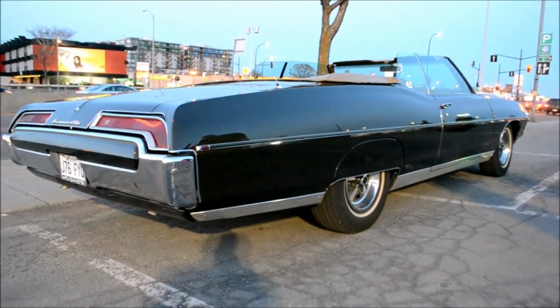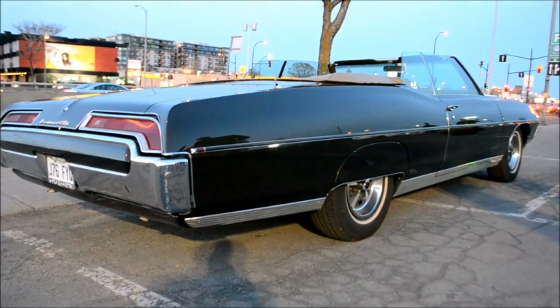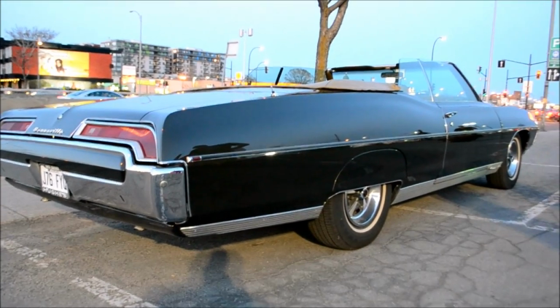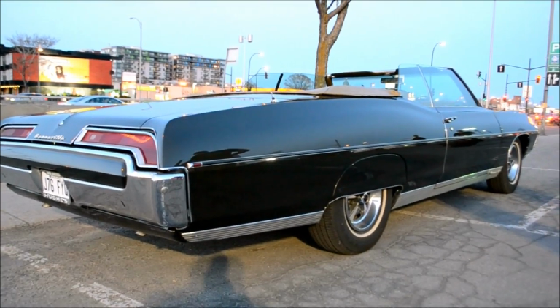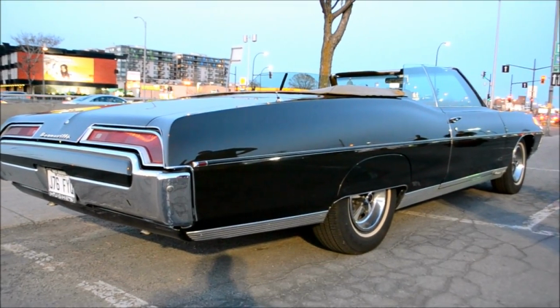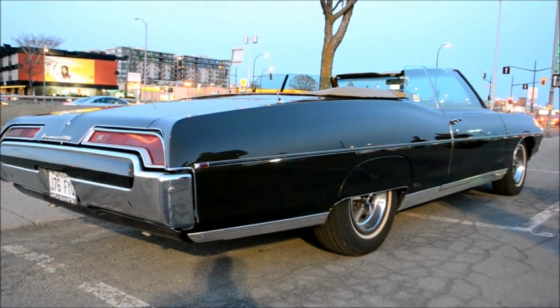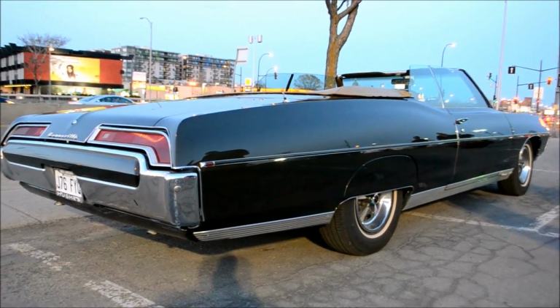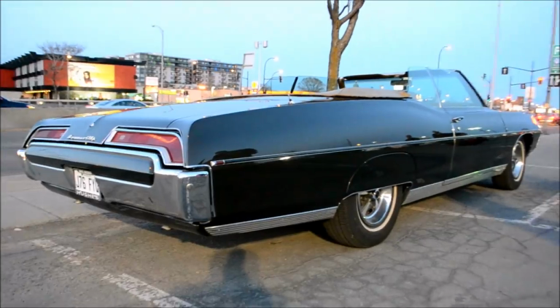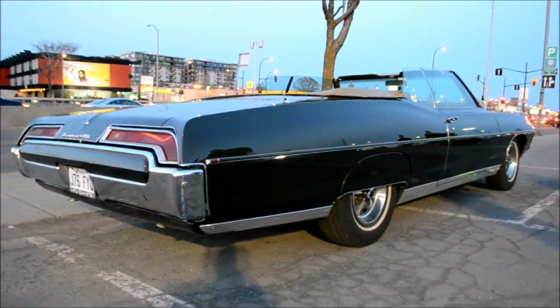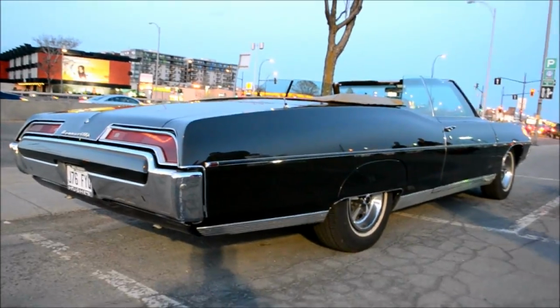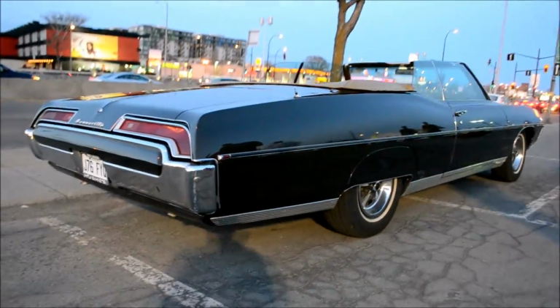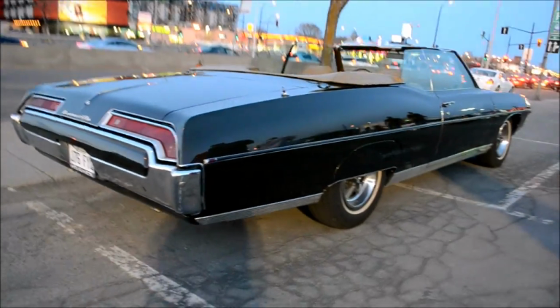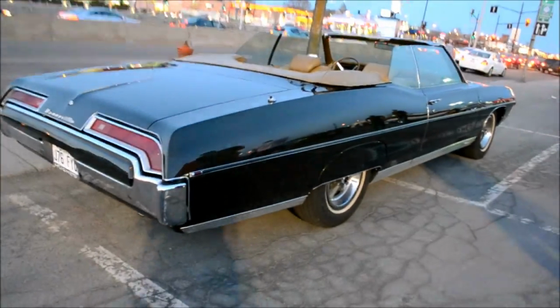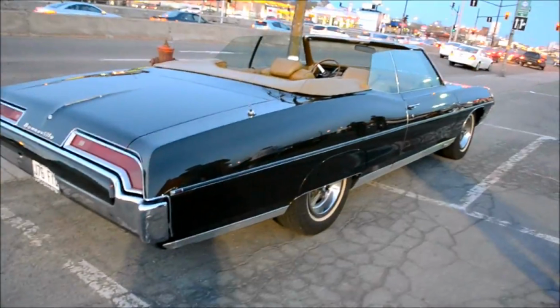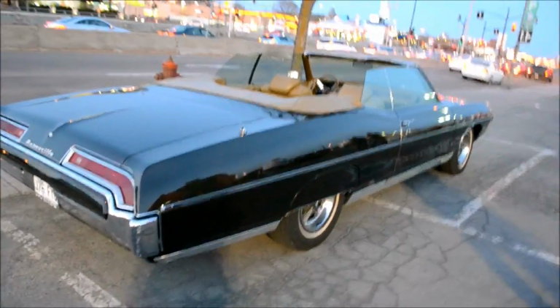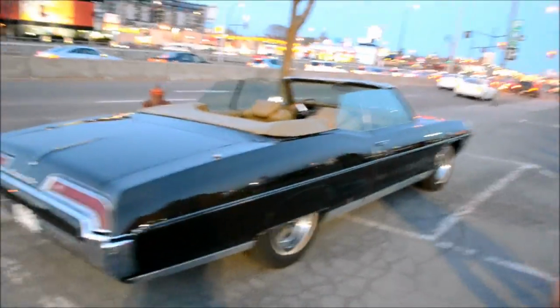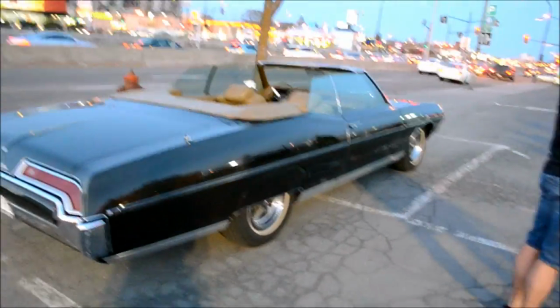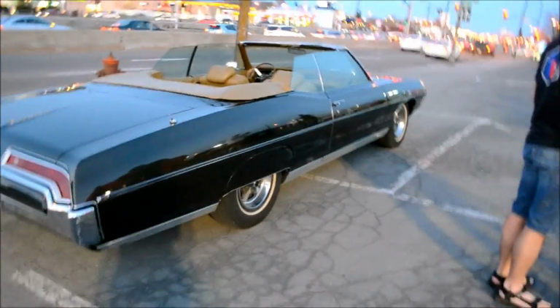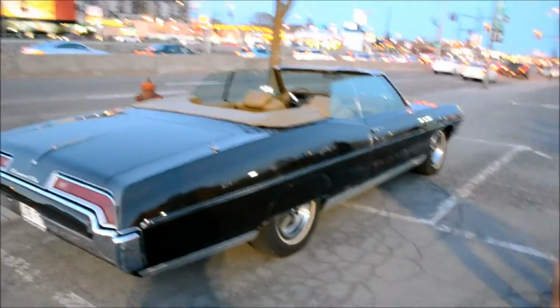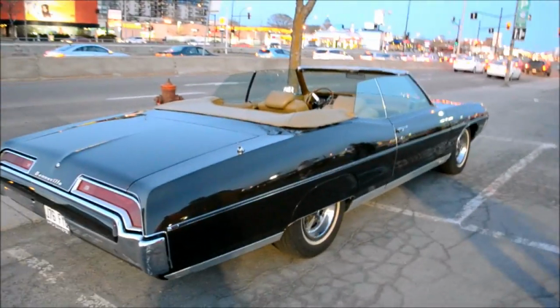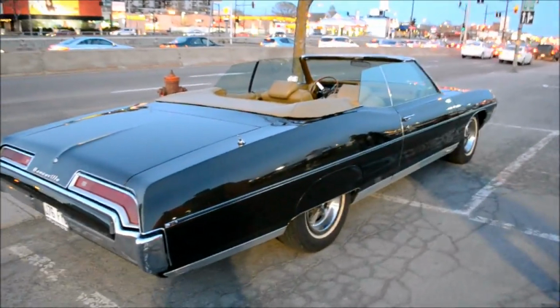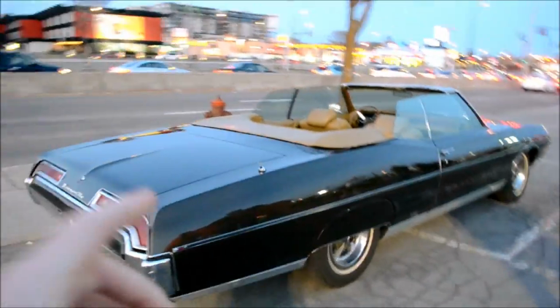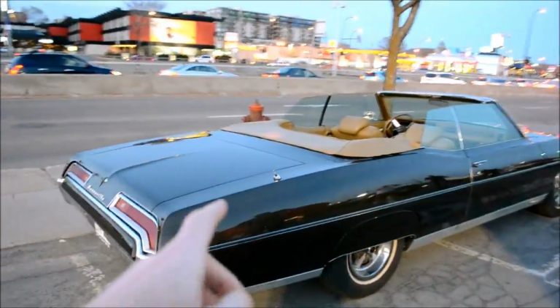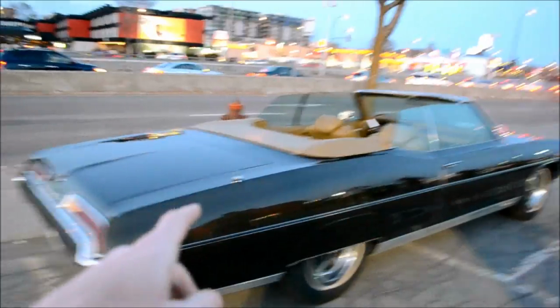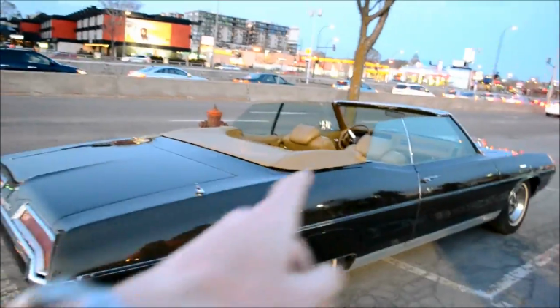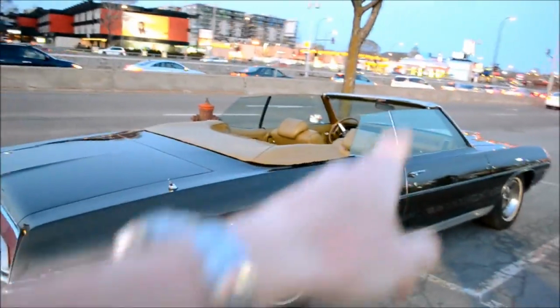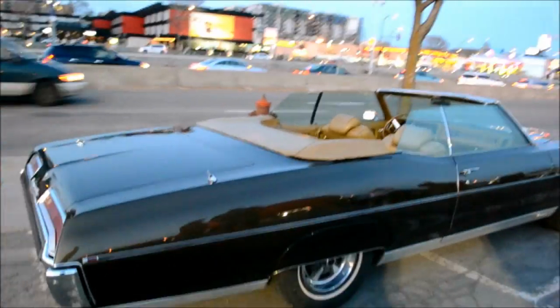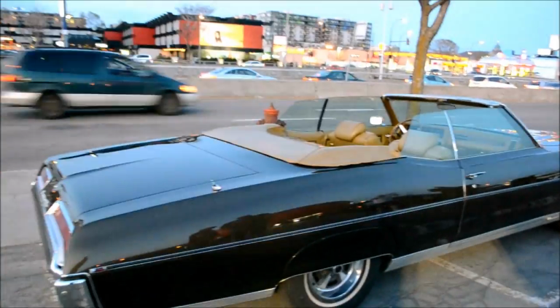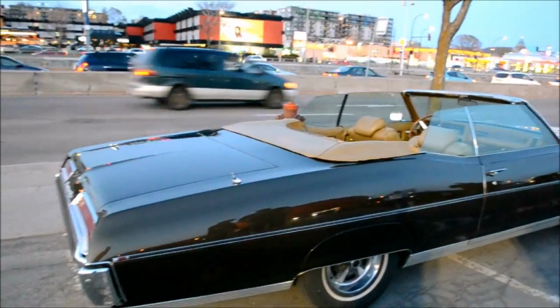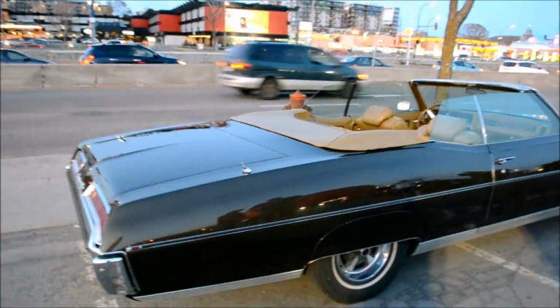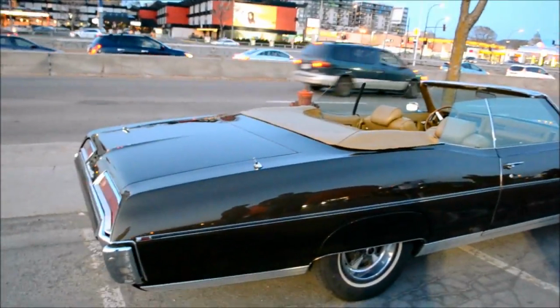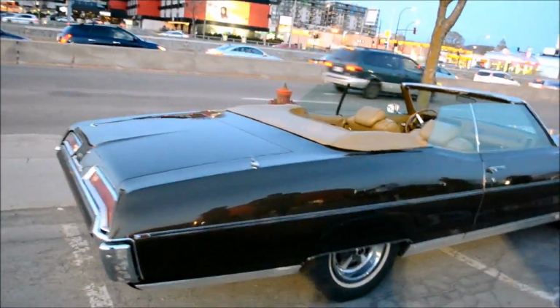Just lovely, just a lovely automobile. You know what's amazing is that it doesn't have the Bonneville scripts on the side — very unusual.